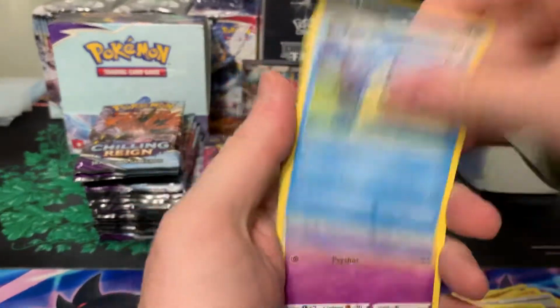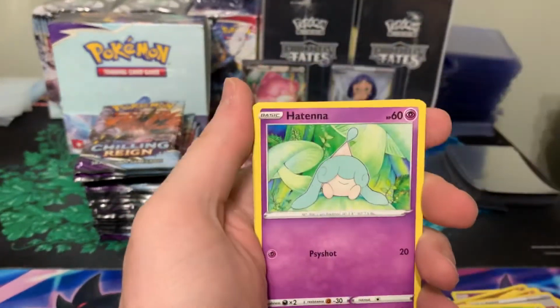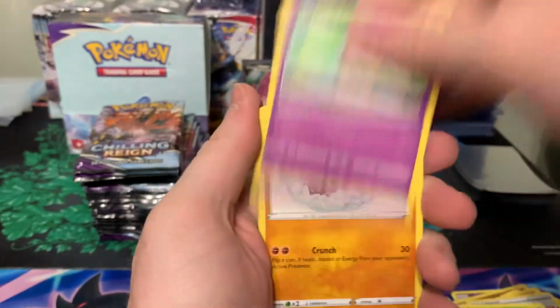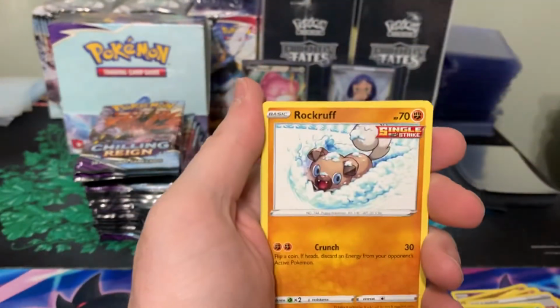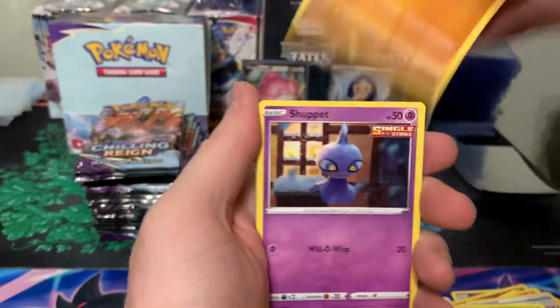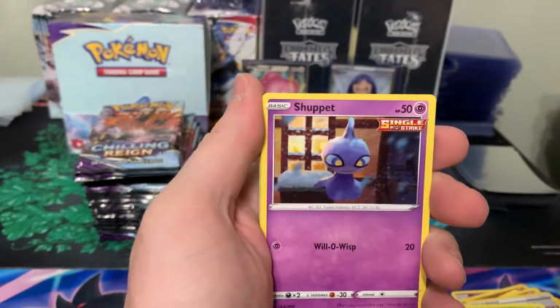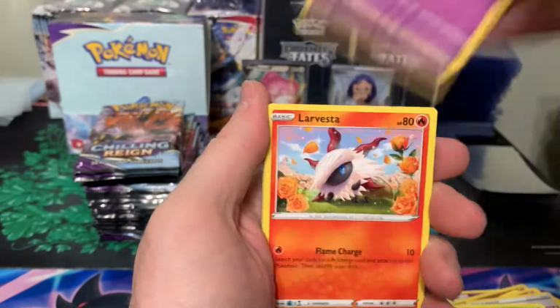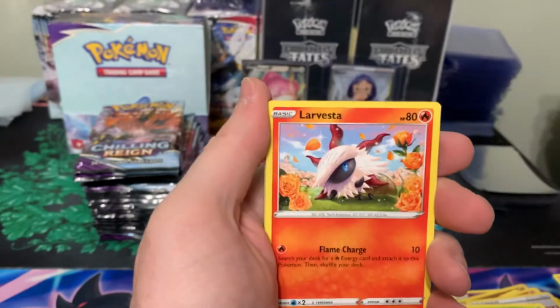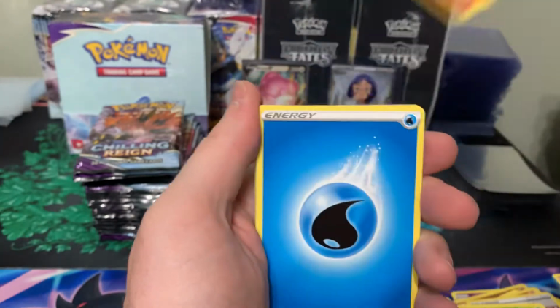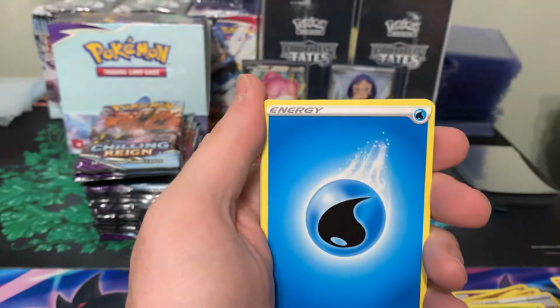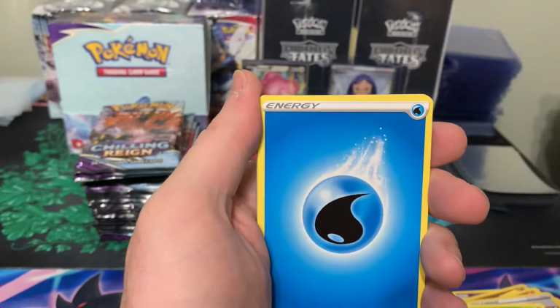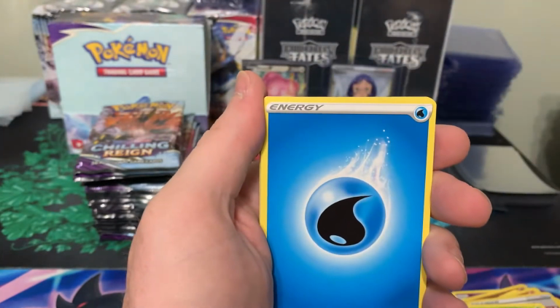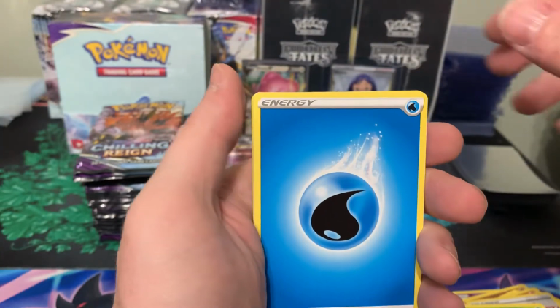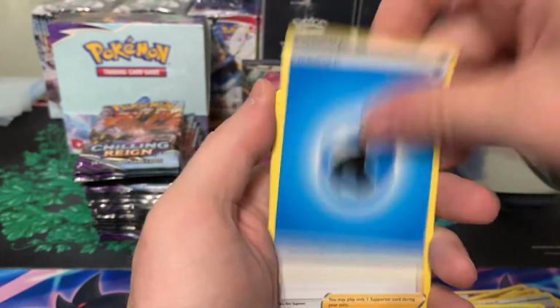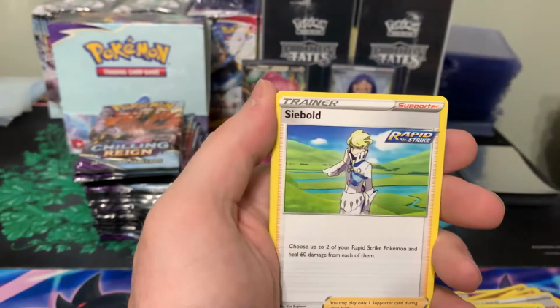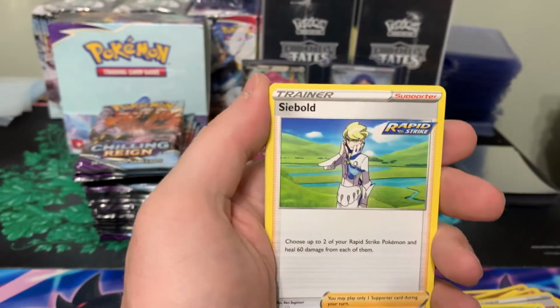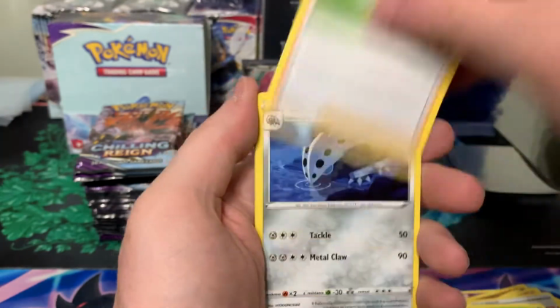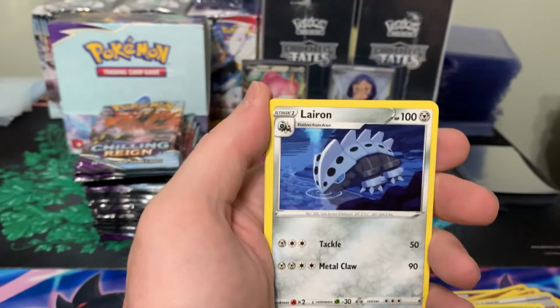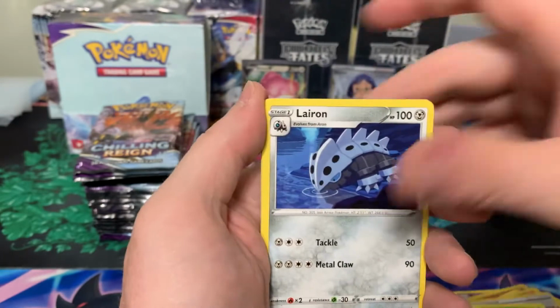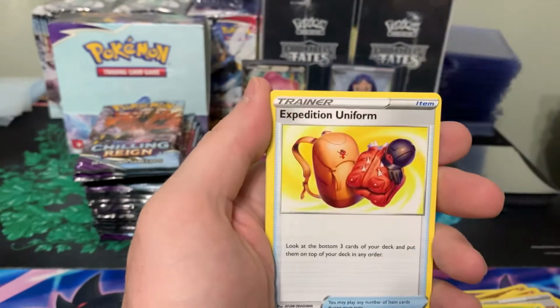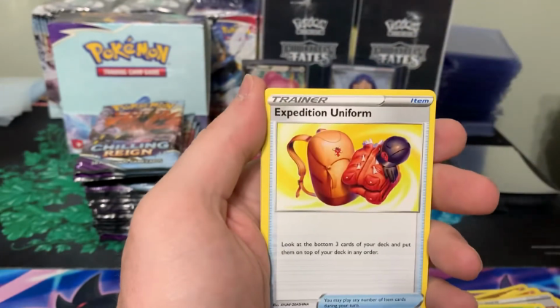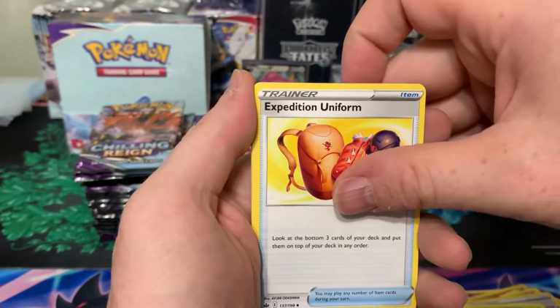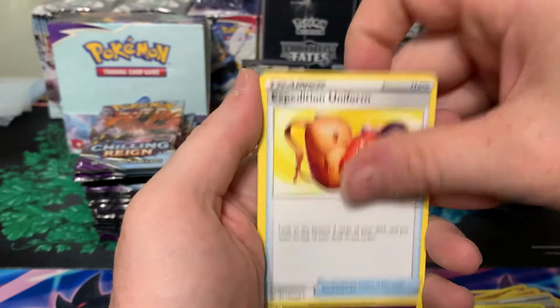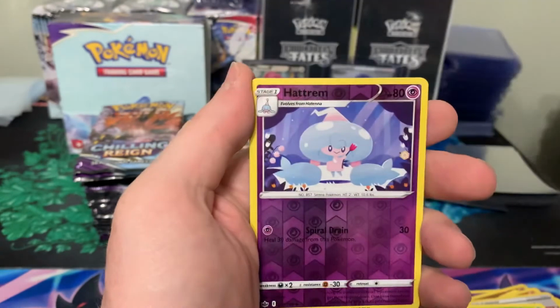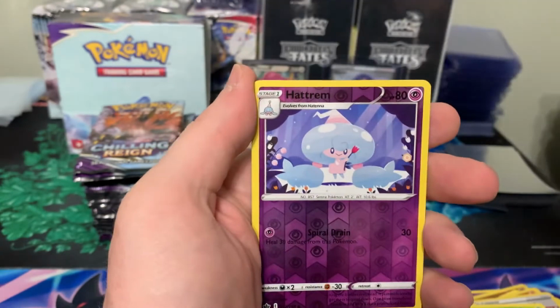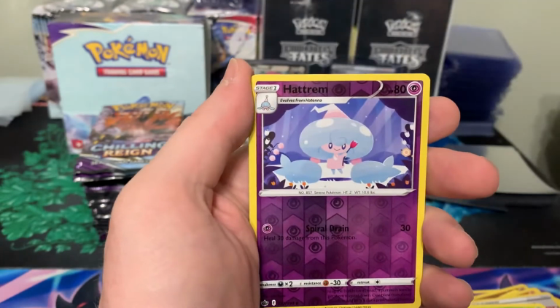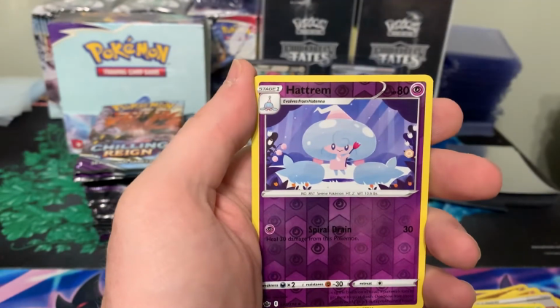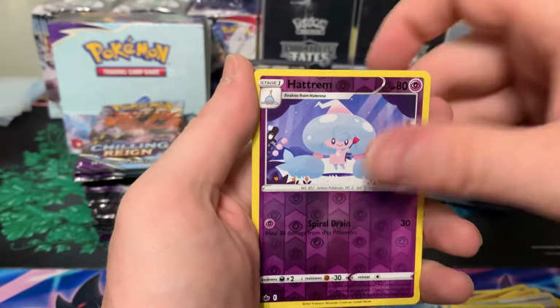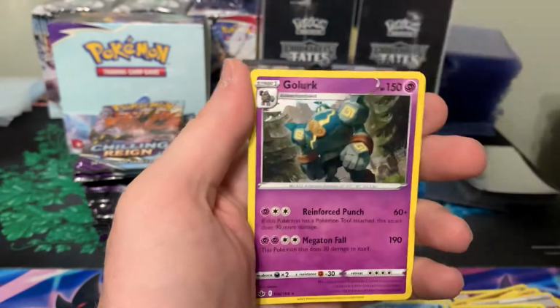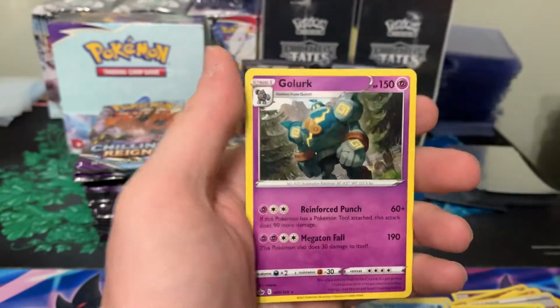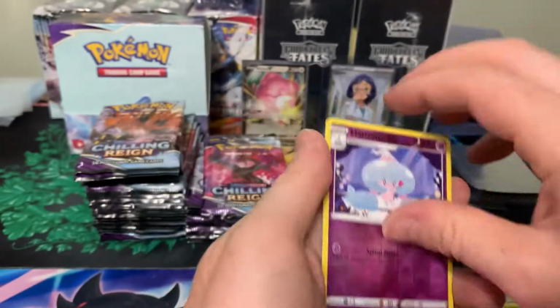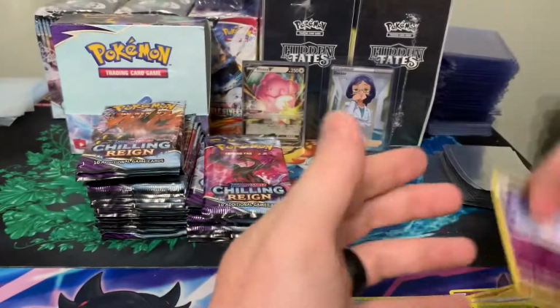Pack seven: Spheal, Halyana, Rockruff, Shuppet, Larvesta, Energy, Seibold, Lillarian, Expedition Uniform, Hatterene, Reverse, and a Golurk.